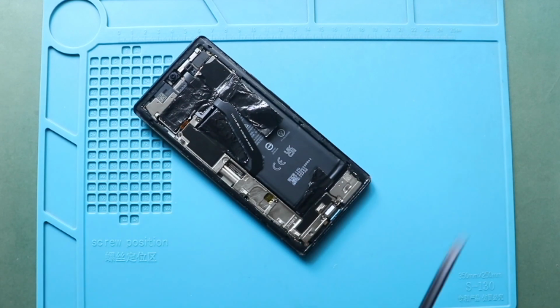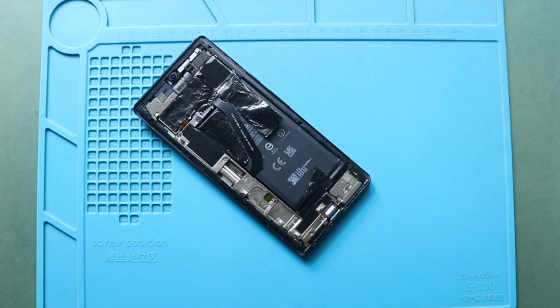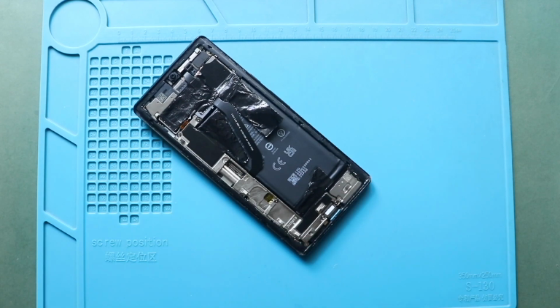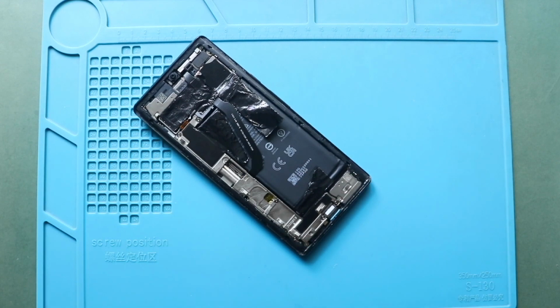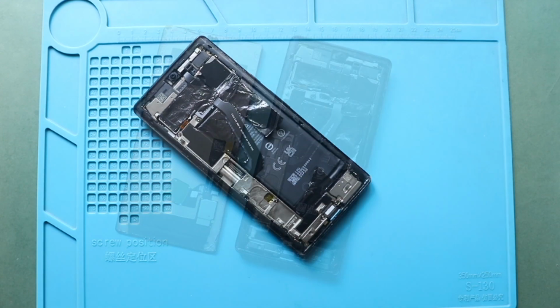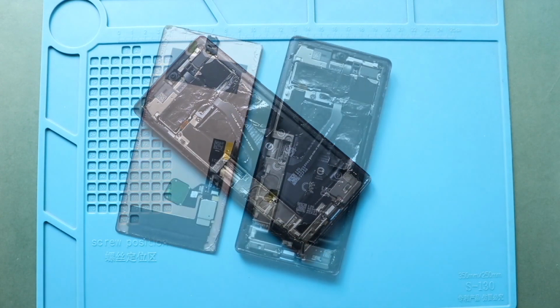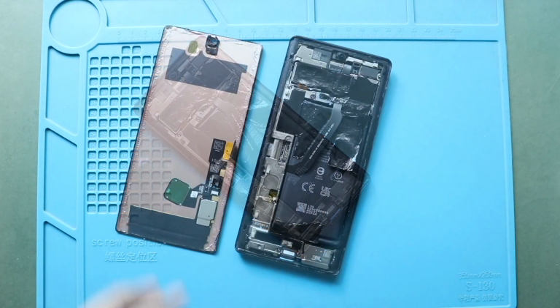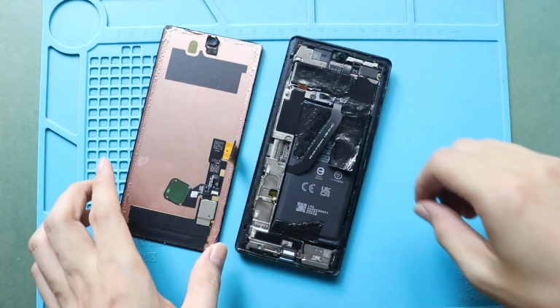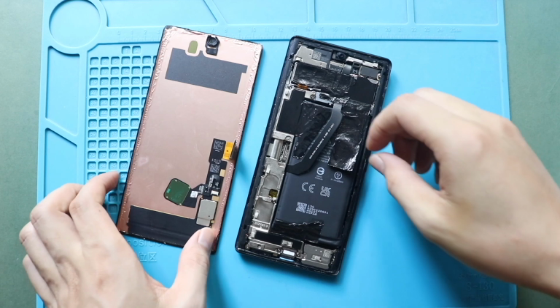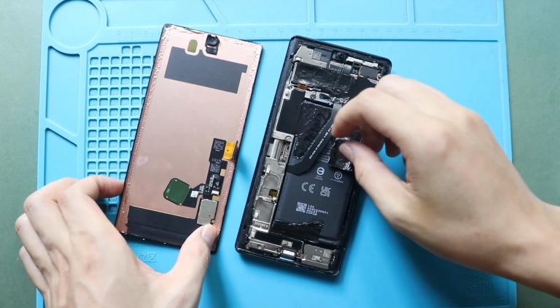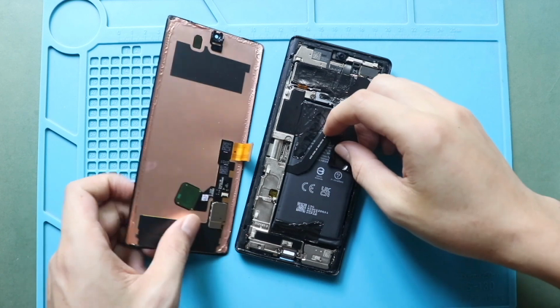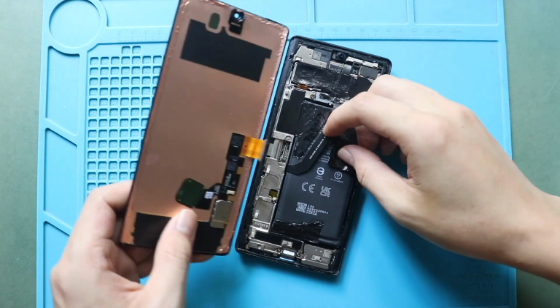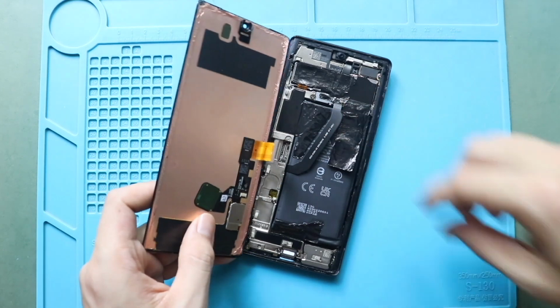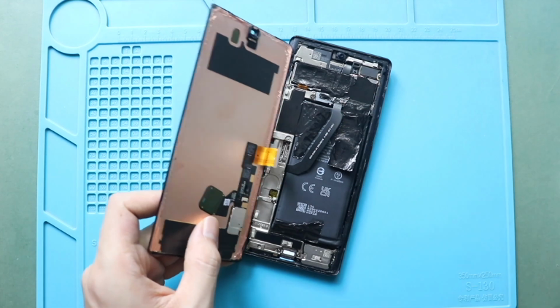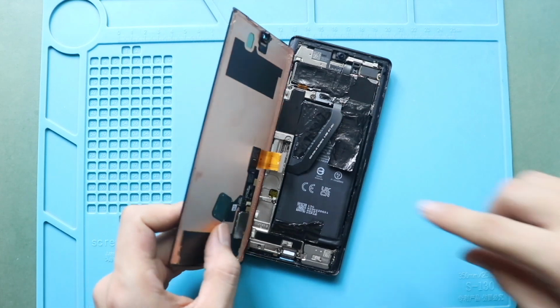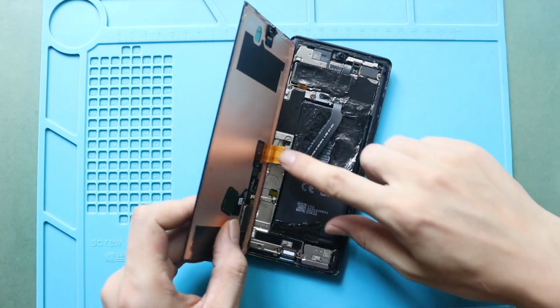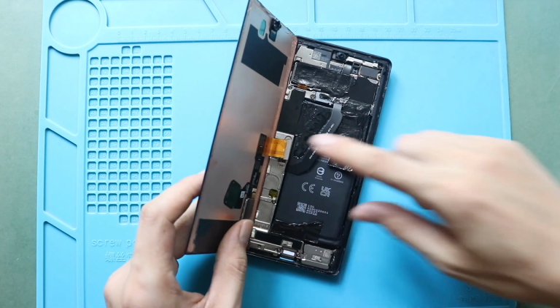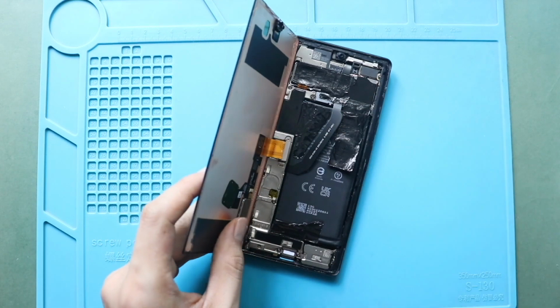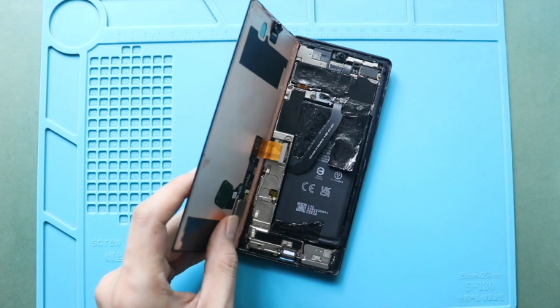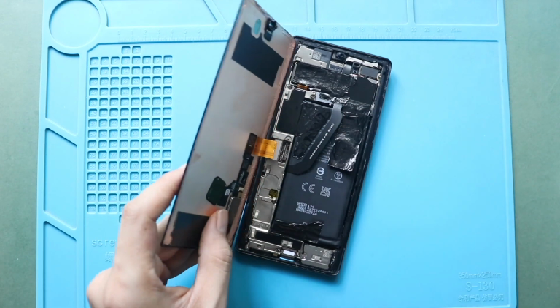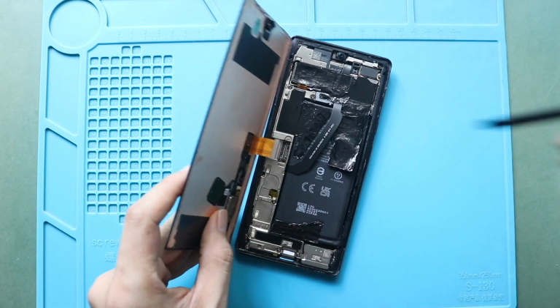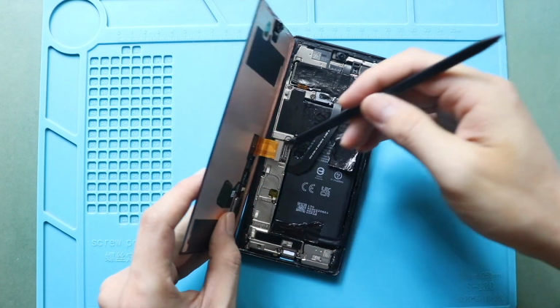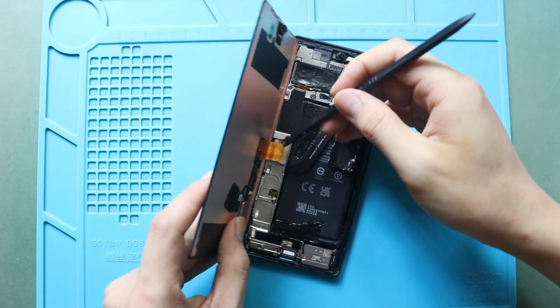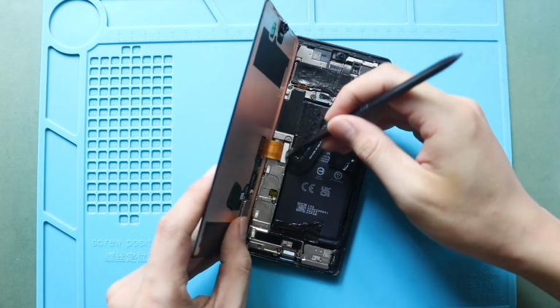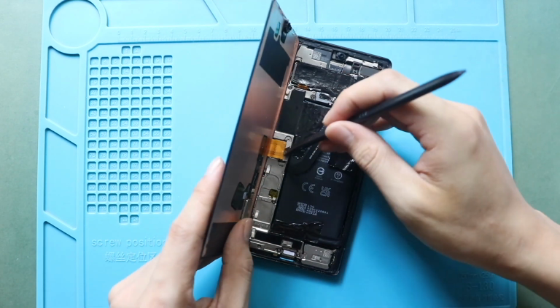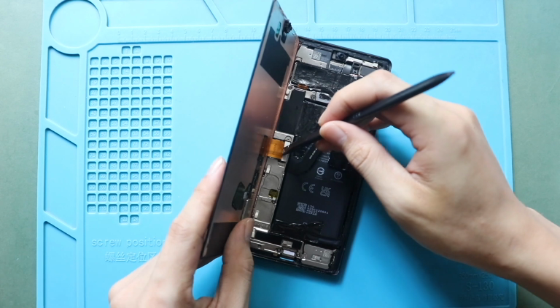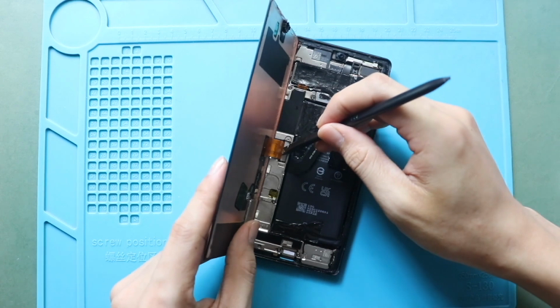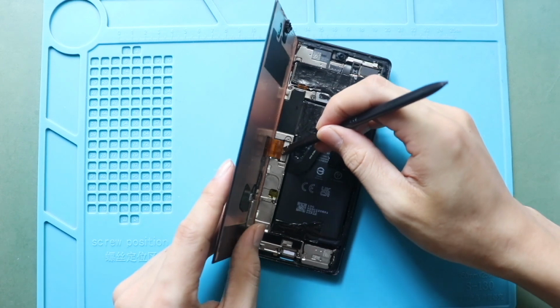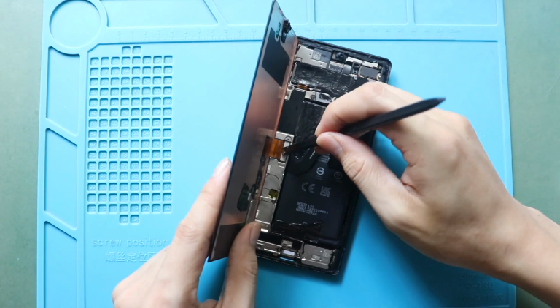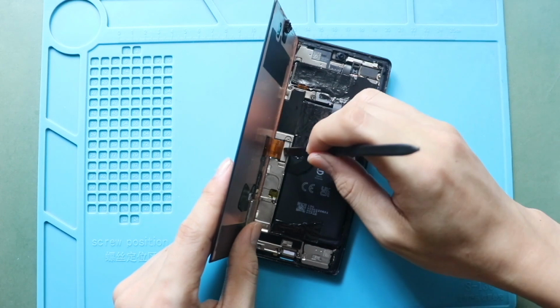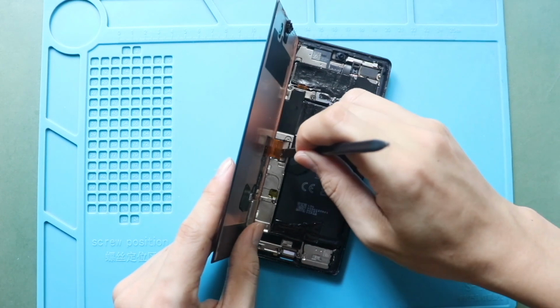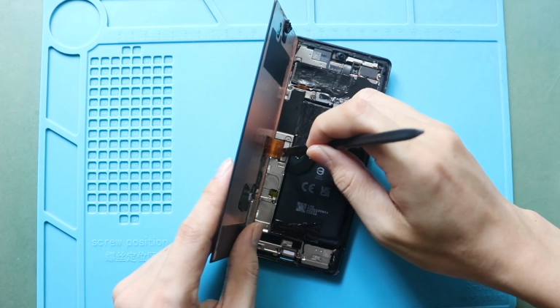Next, place and secure the LCD screen on the body, and then turn on the device for testing. Once the testing completes, place the connector bracket and secure the screw.